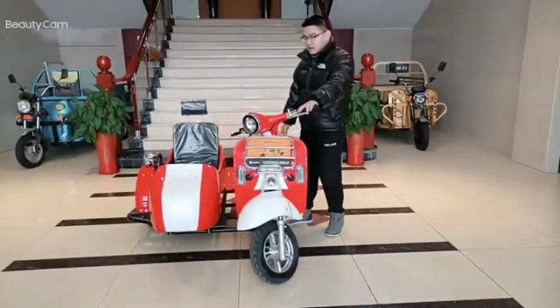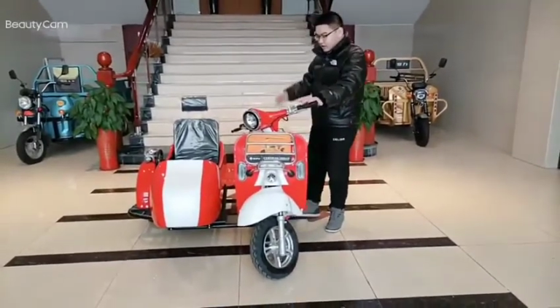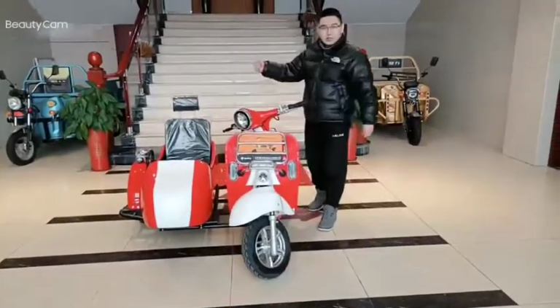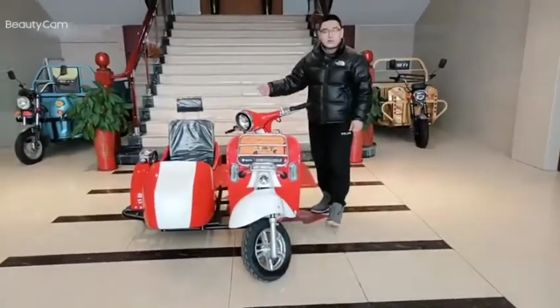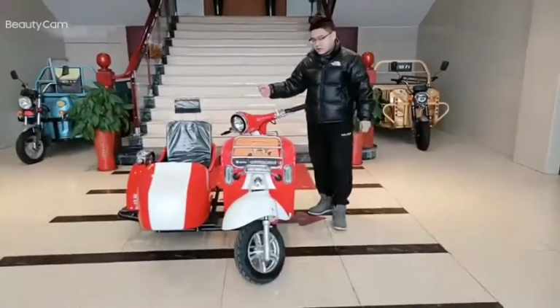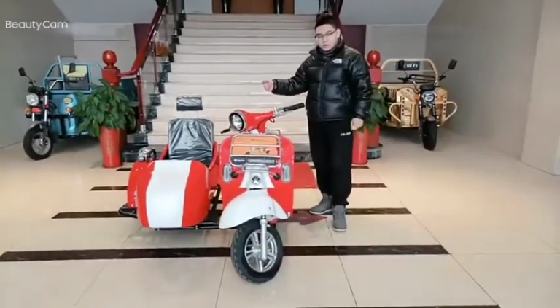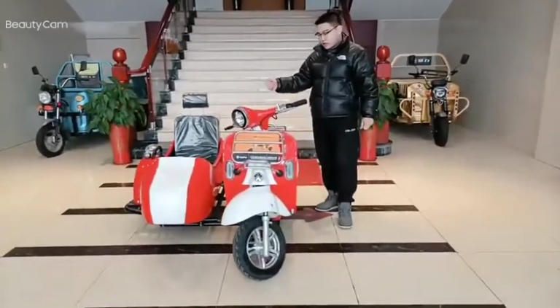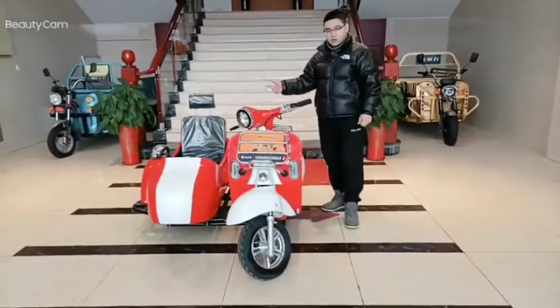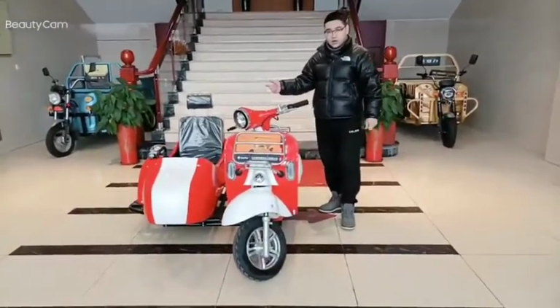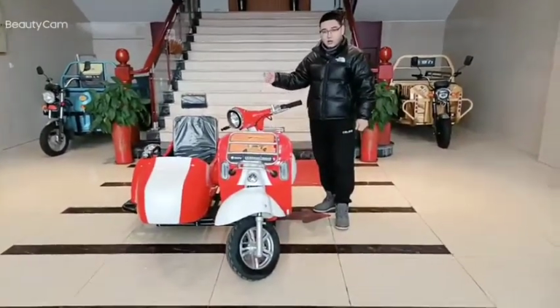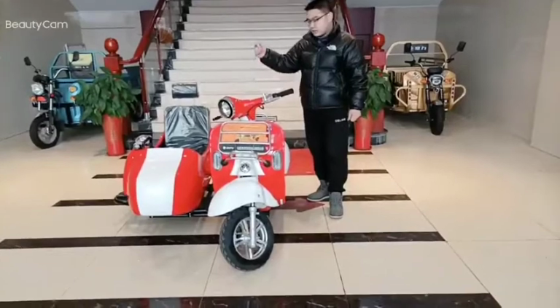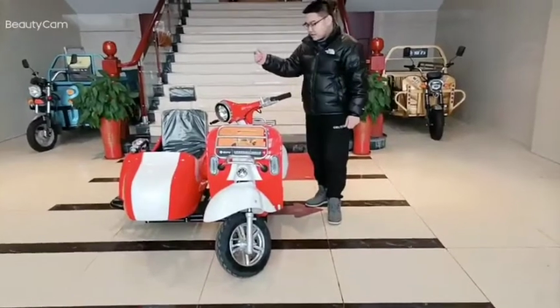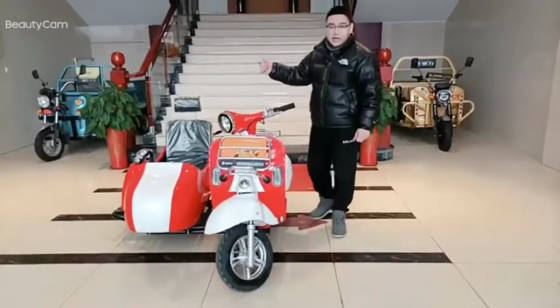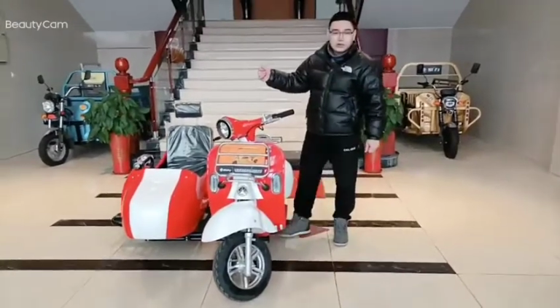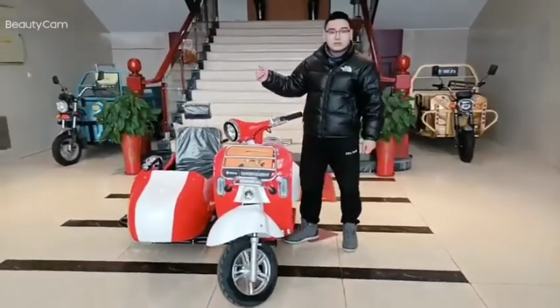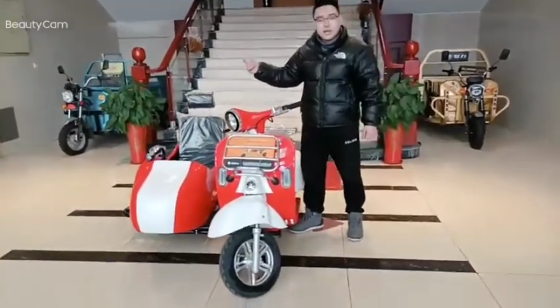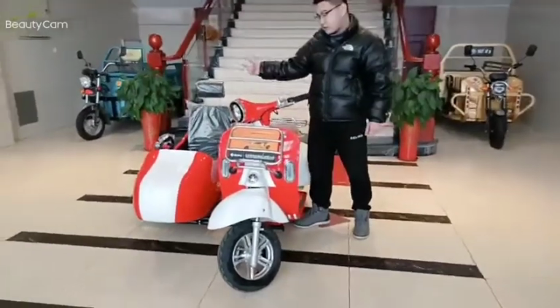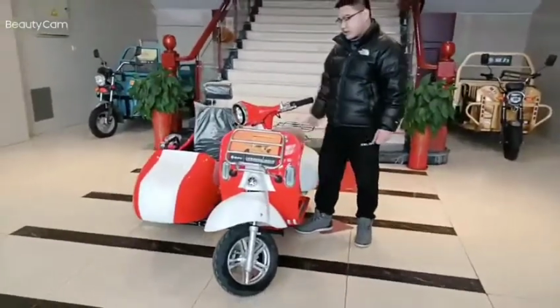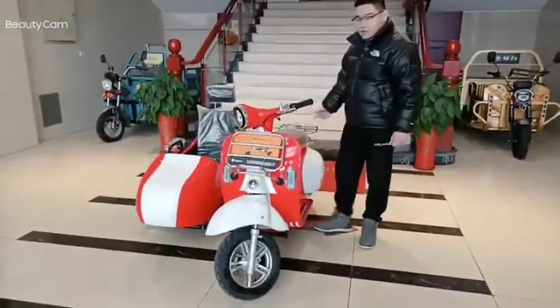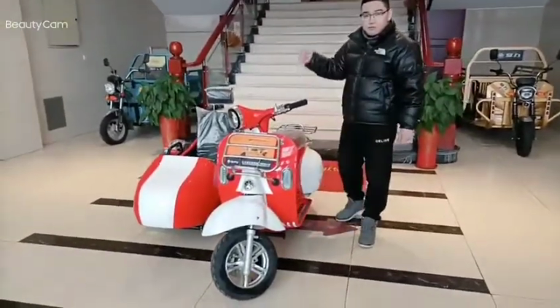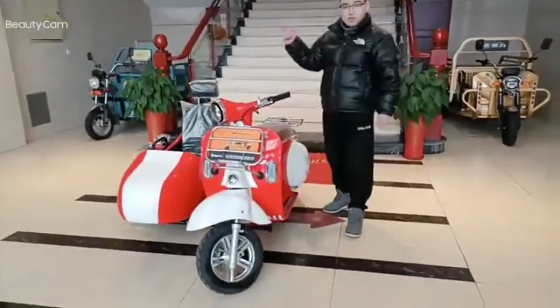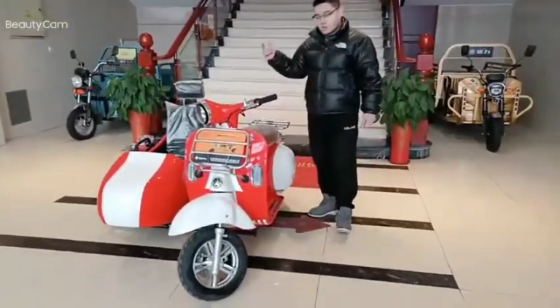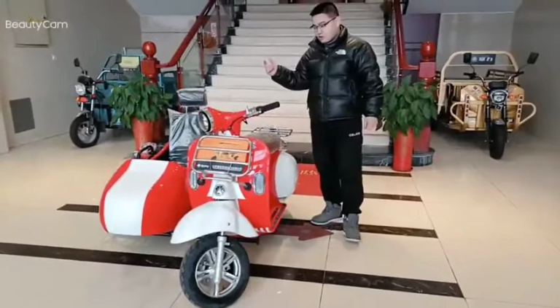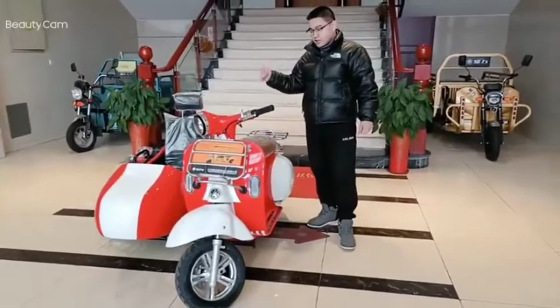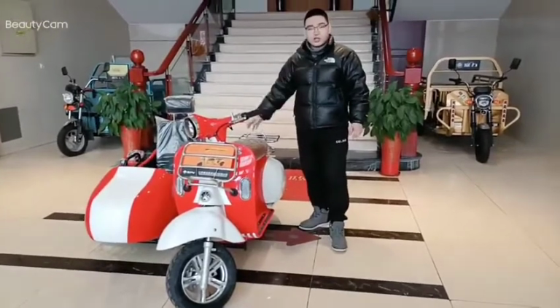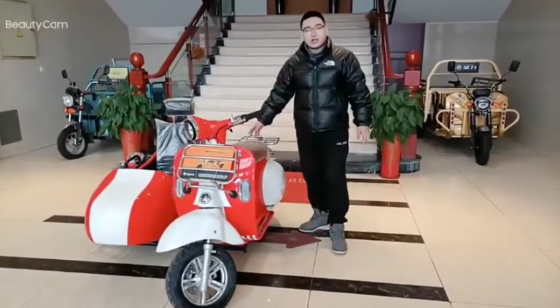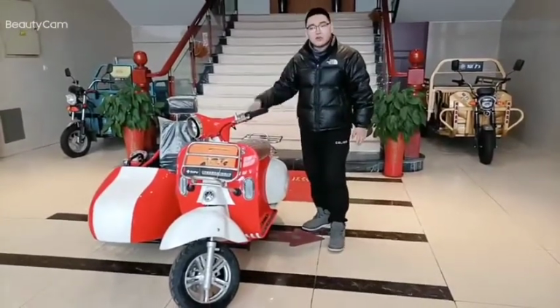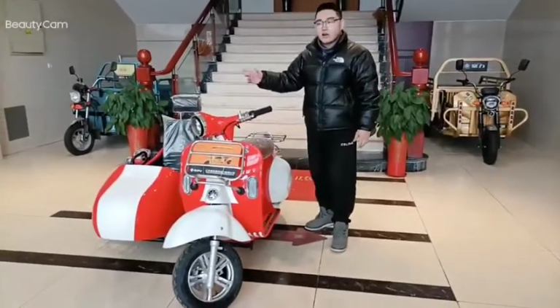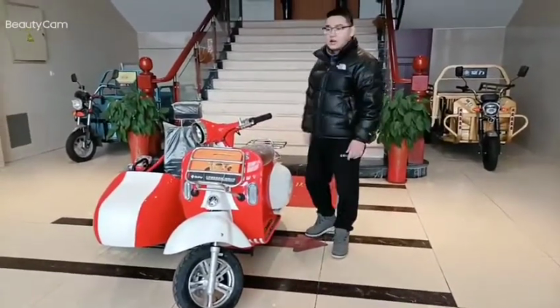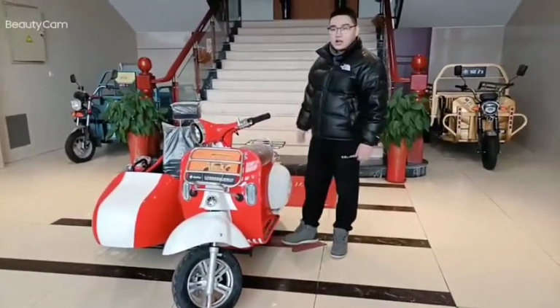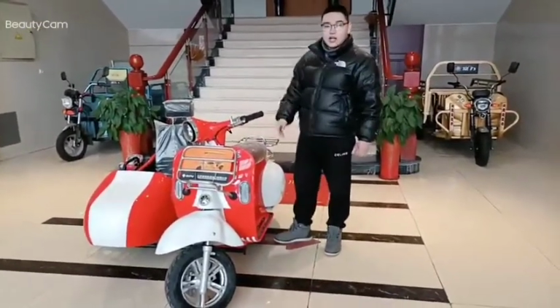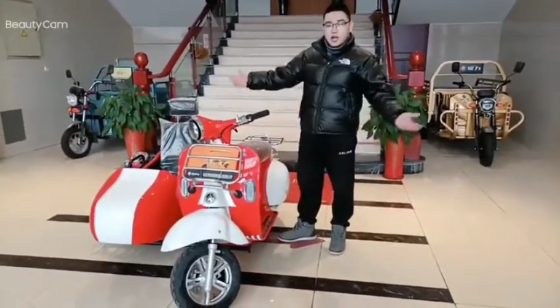The Roman Holiday. It's a little European, a little retro, which reminds you of something romantic. The main function of this tricycle is for fun and leisure time.